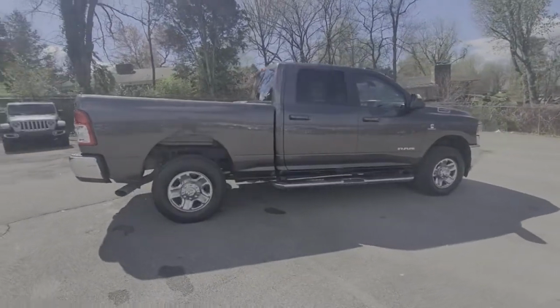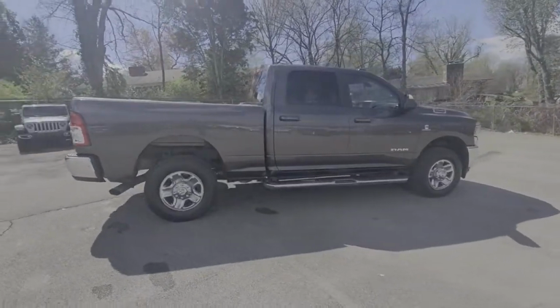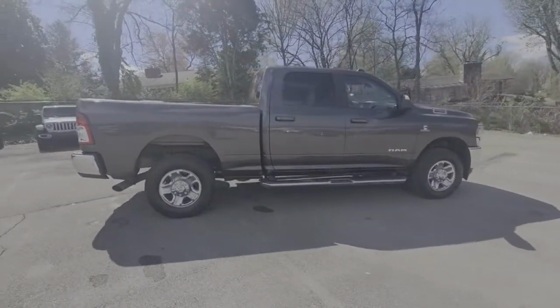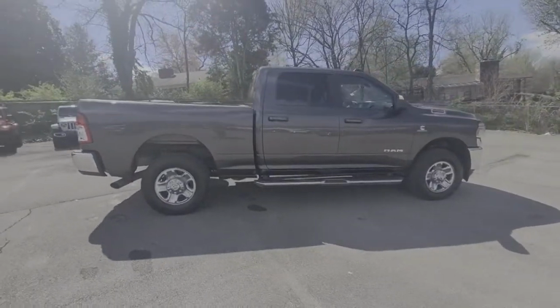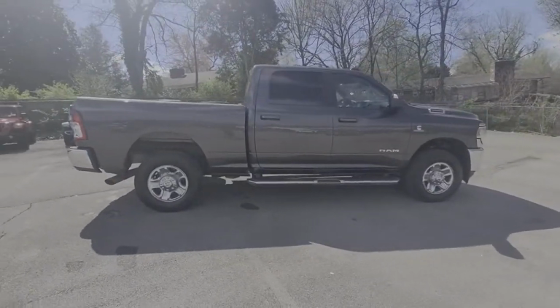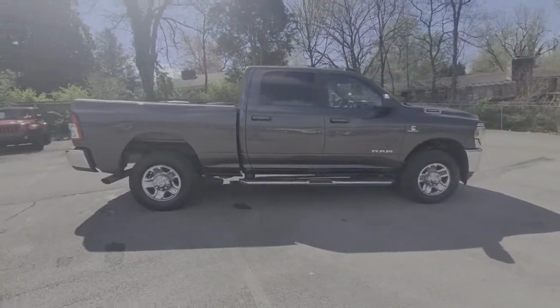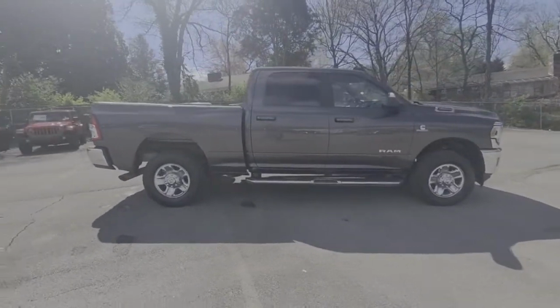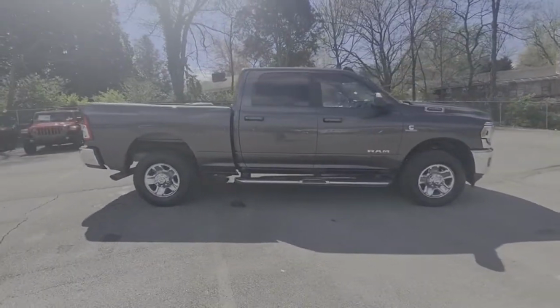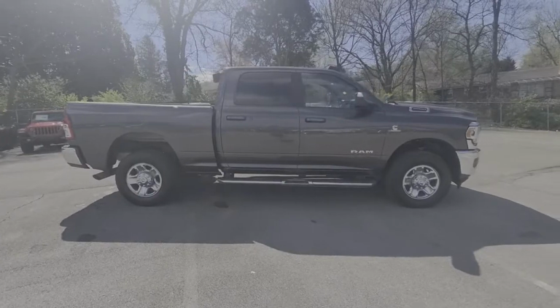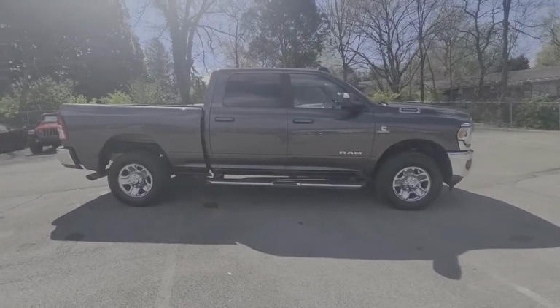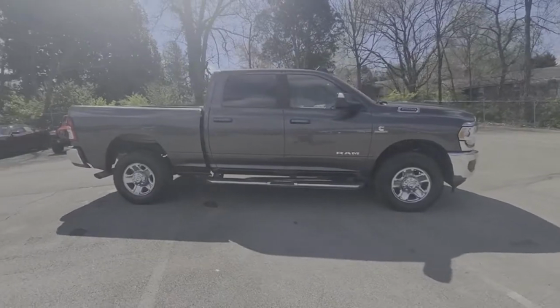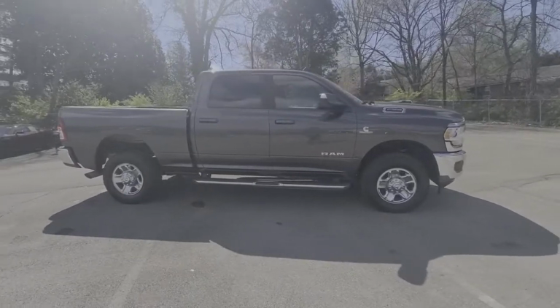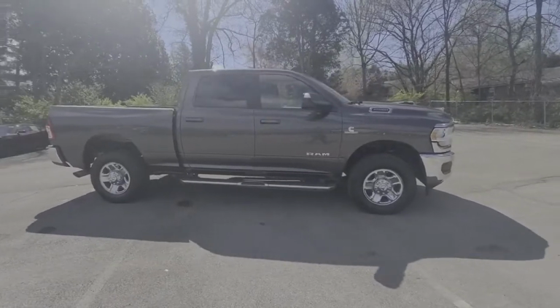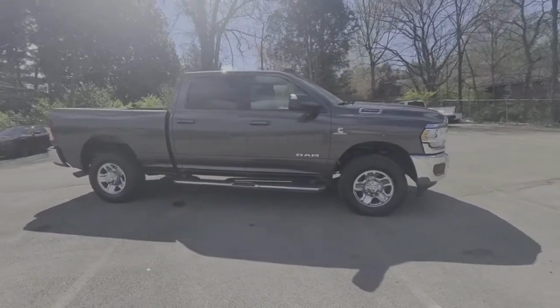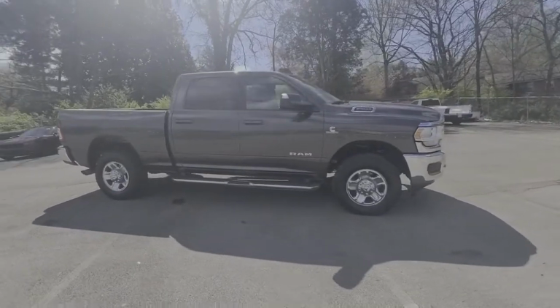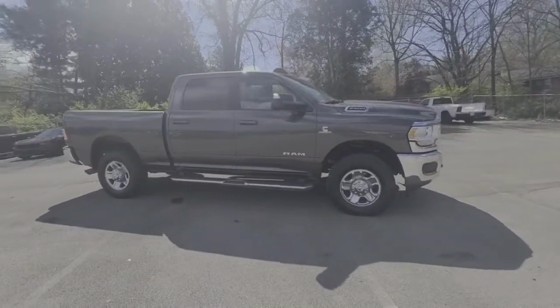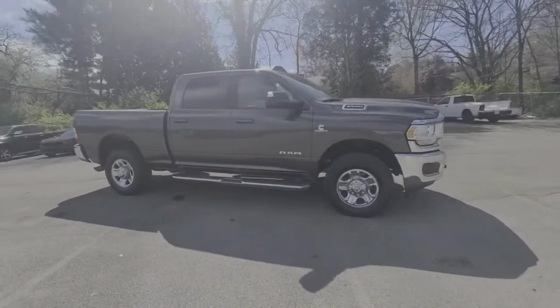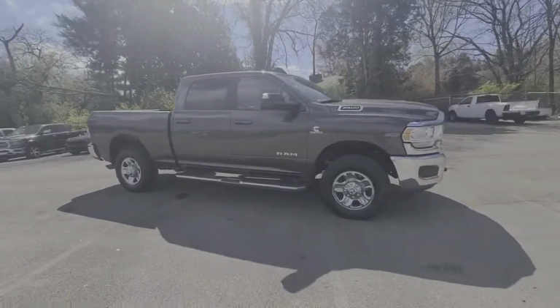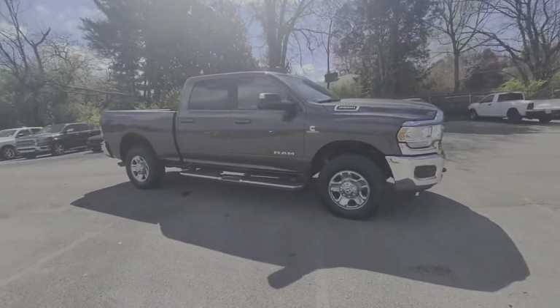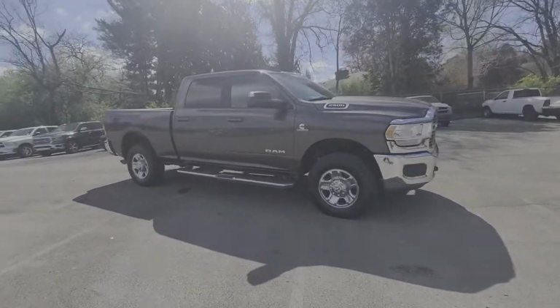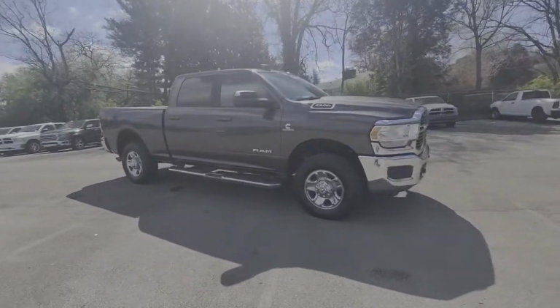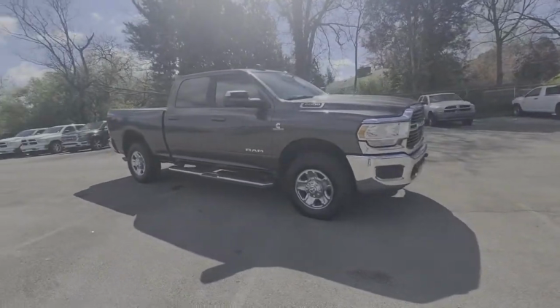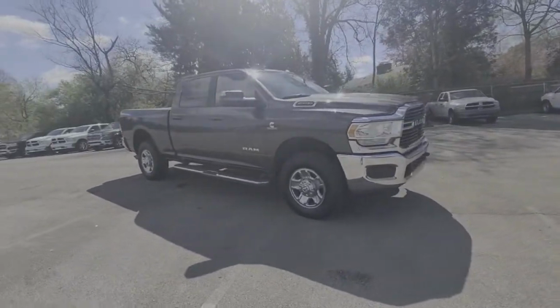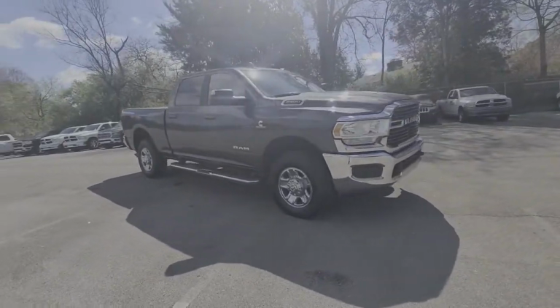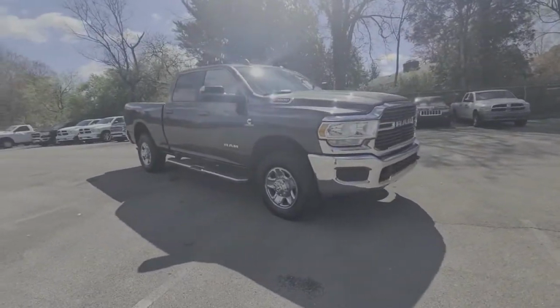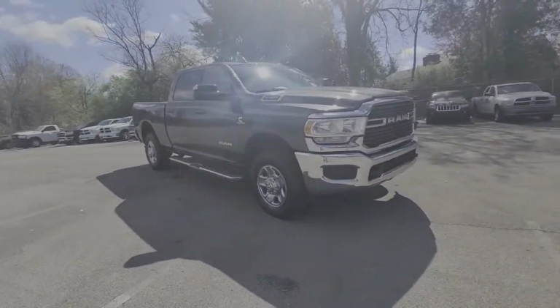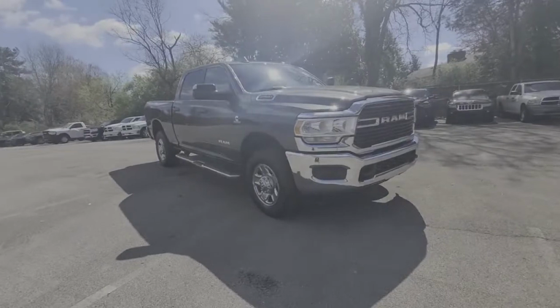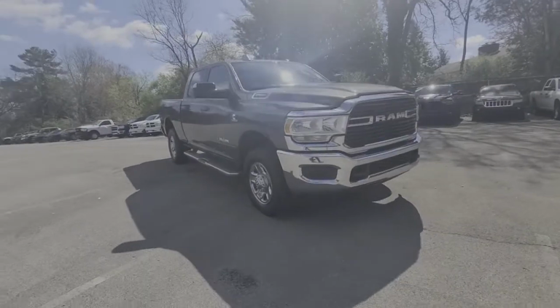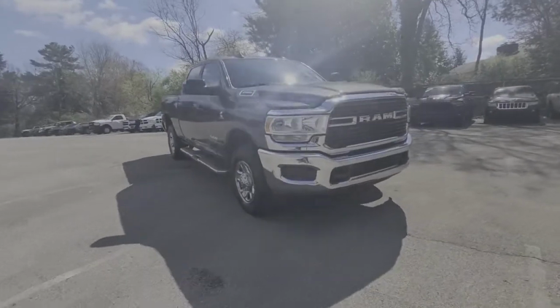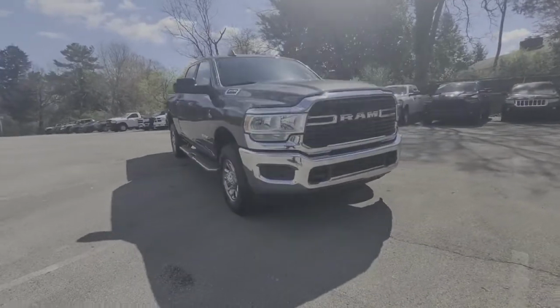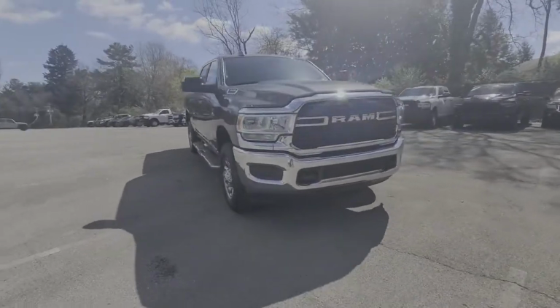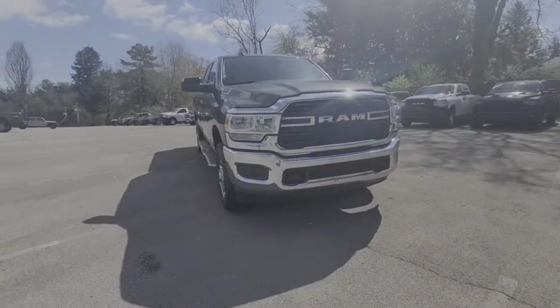Trailer hitch. The Ram 2500 delivers heavy-duty capability, sophisticated style, rugged strength, and technology that keeps you safe and connected.